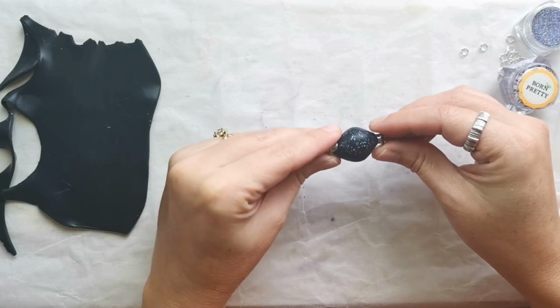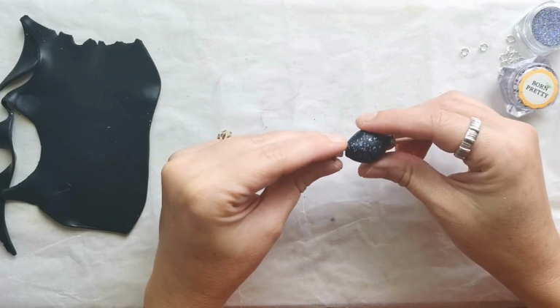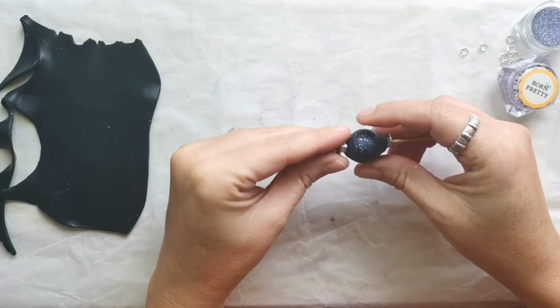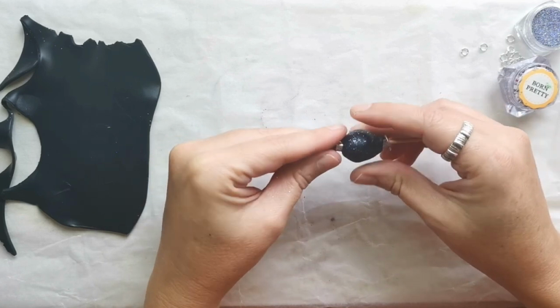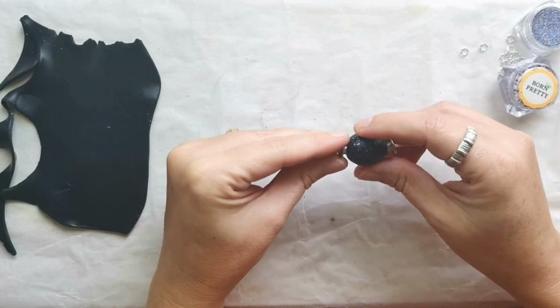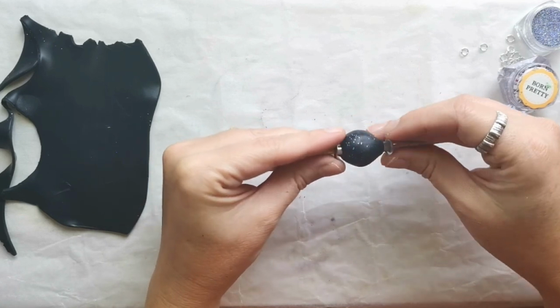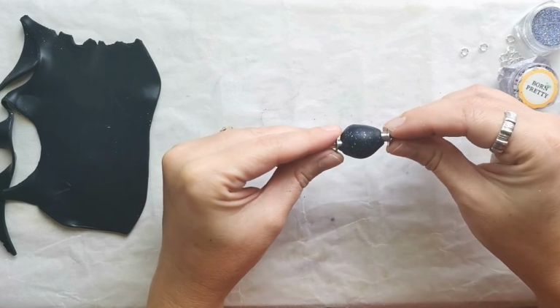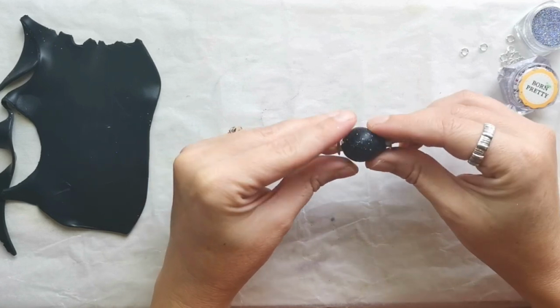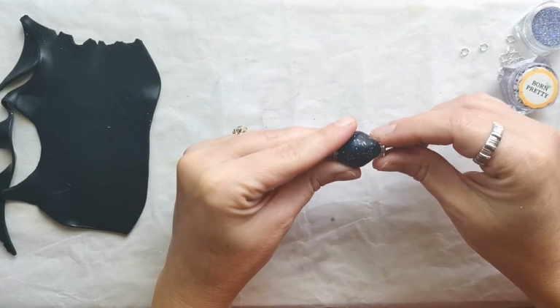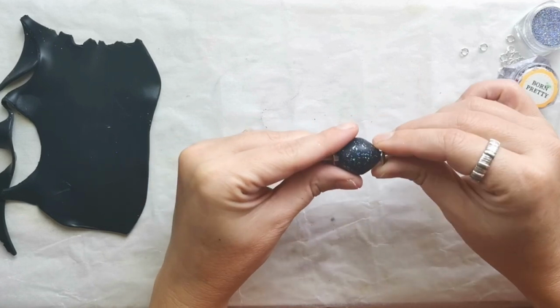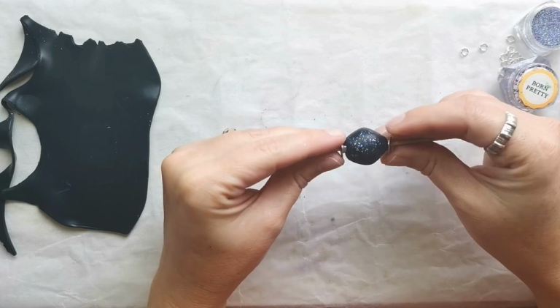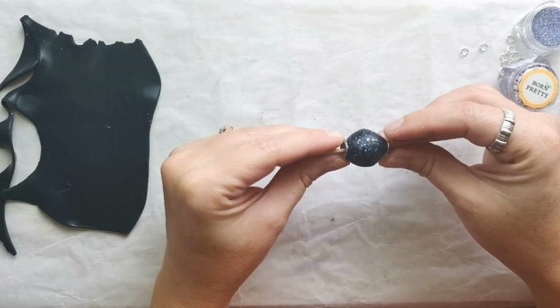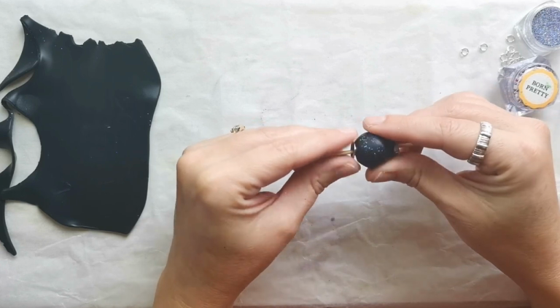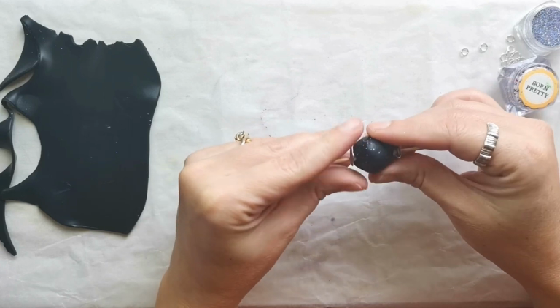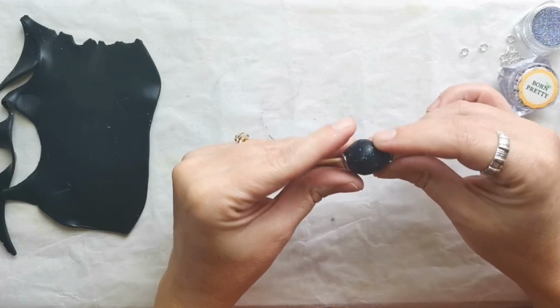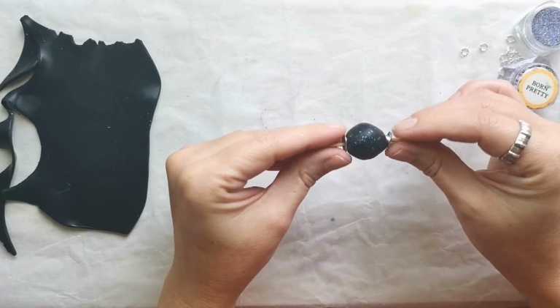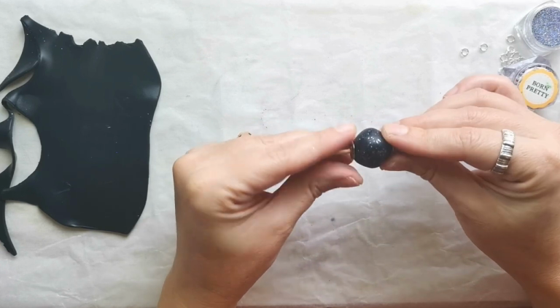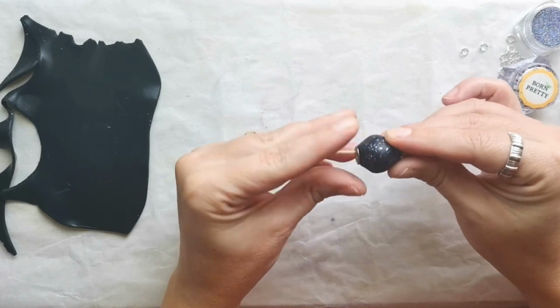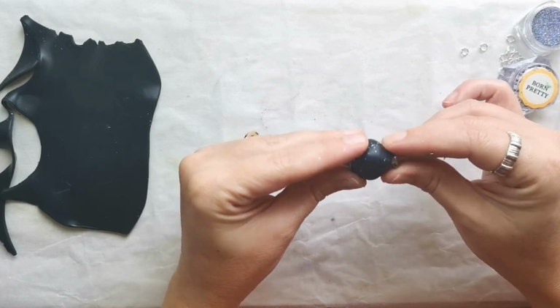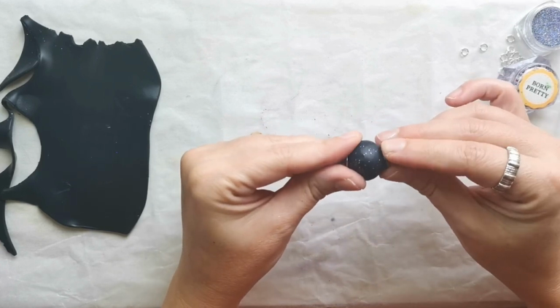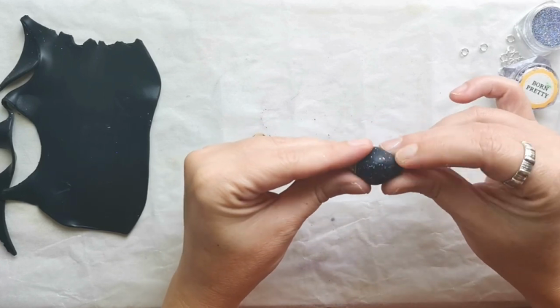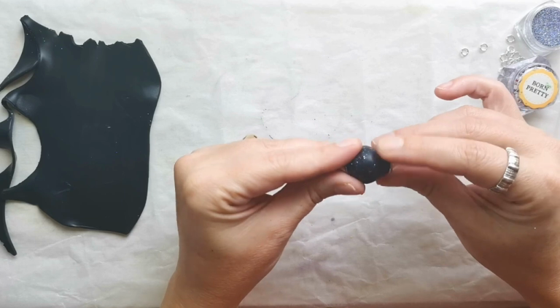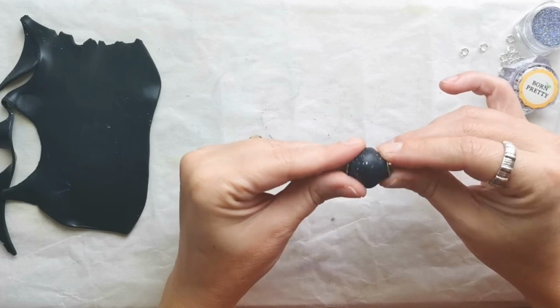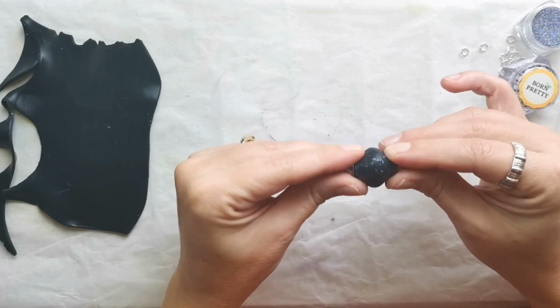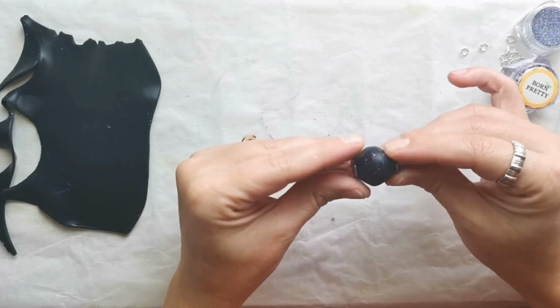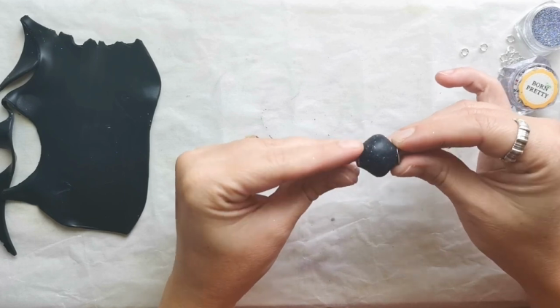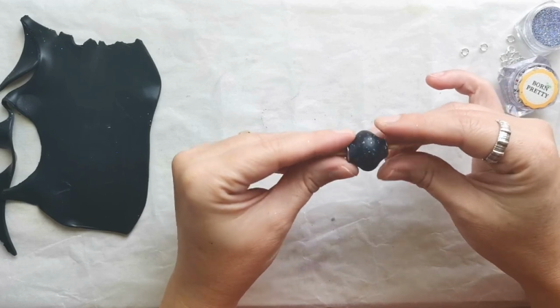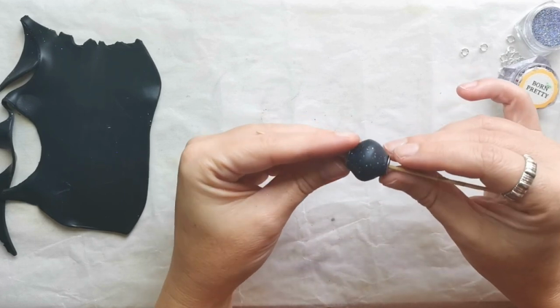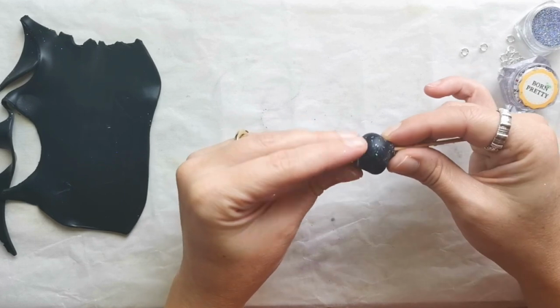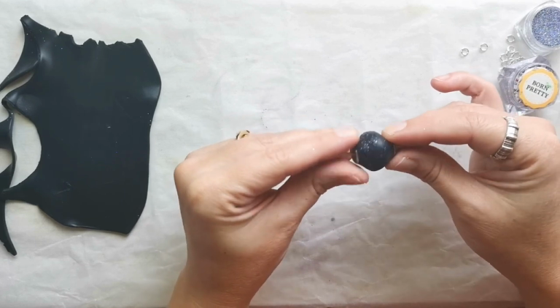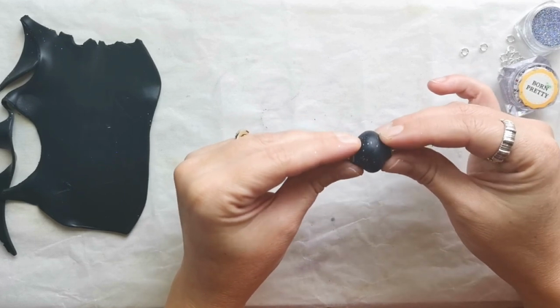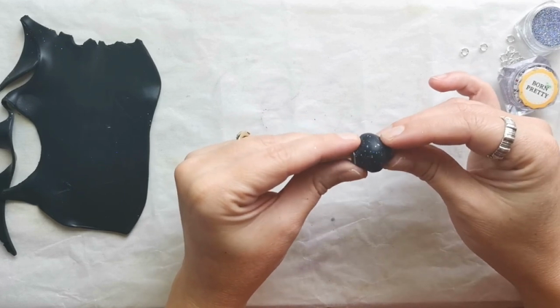I attached the eyelets on the right and on the left, pressed the eyelets into the bead, and then shaped it into a barrel-shaped bead.